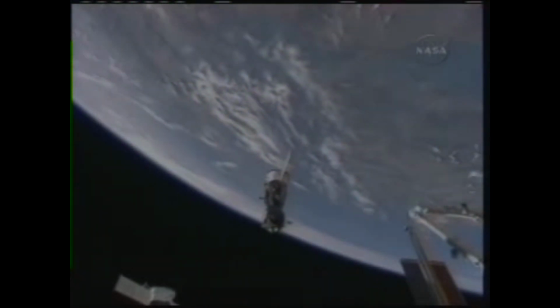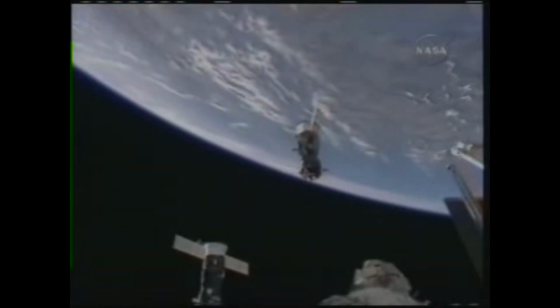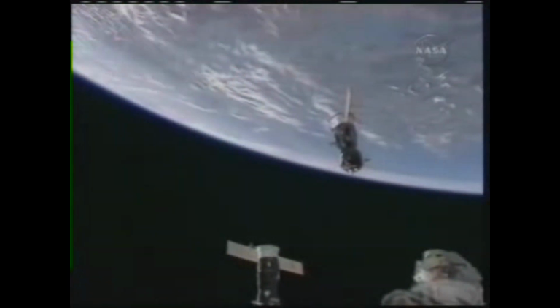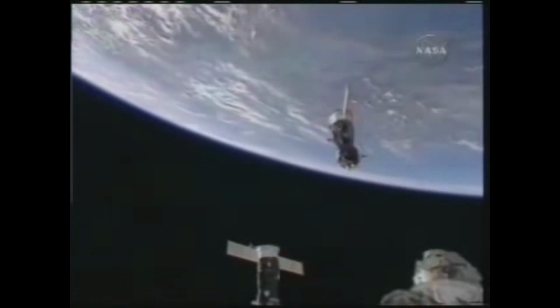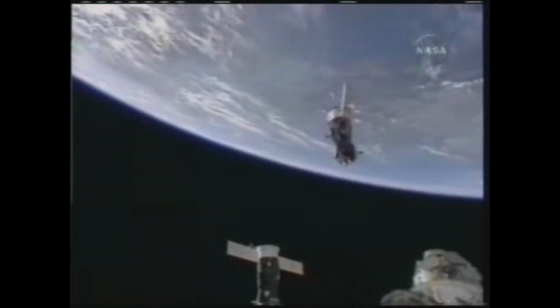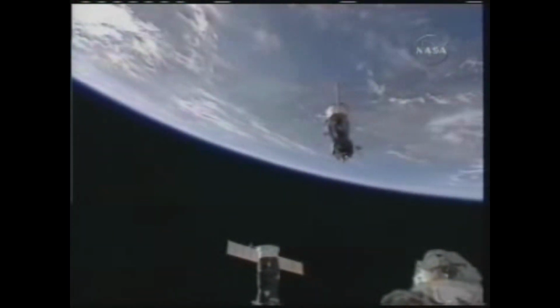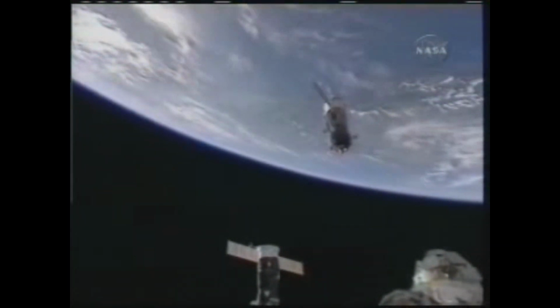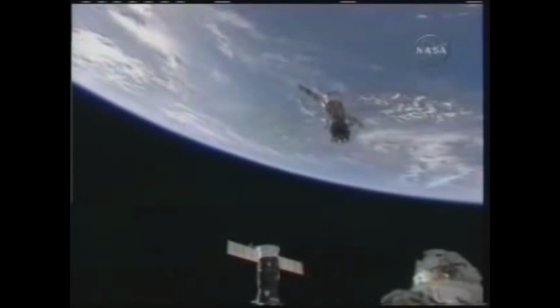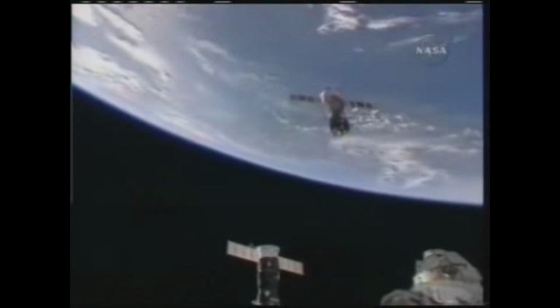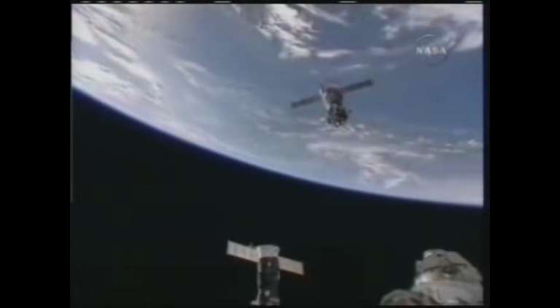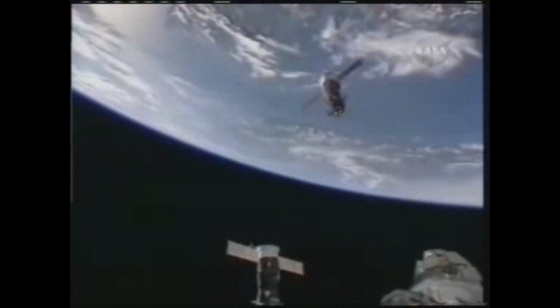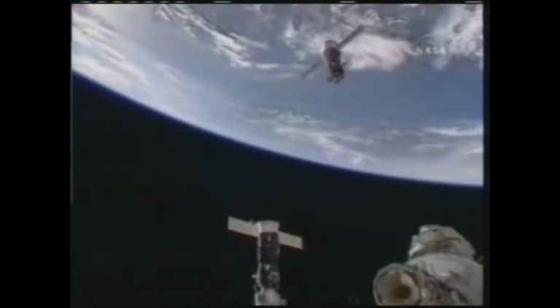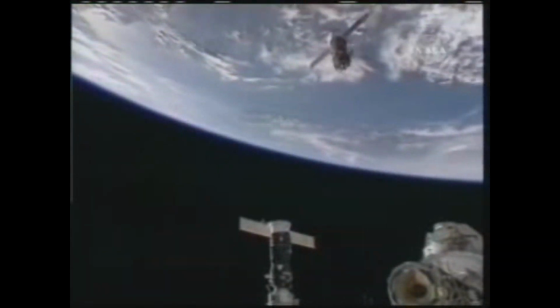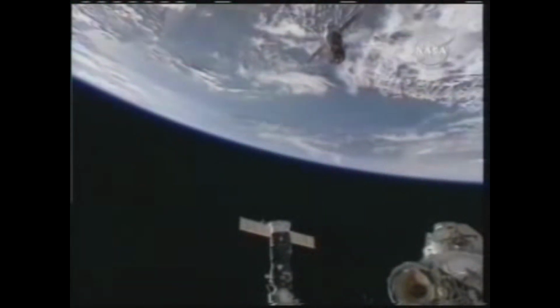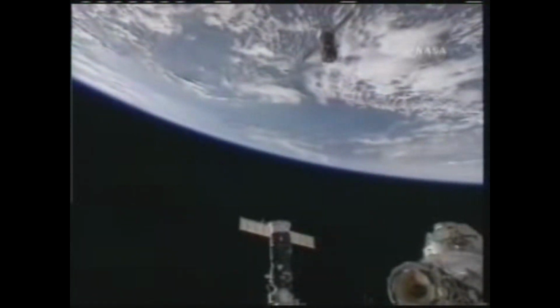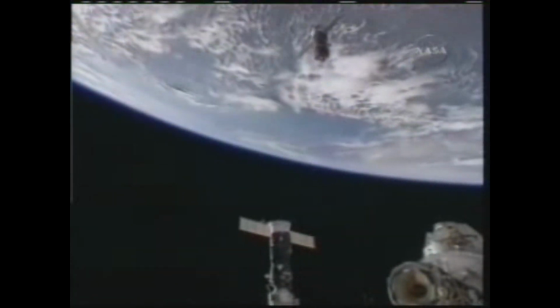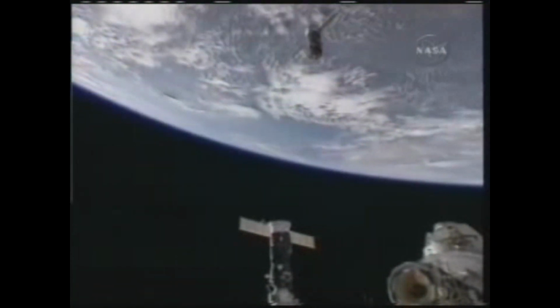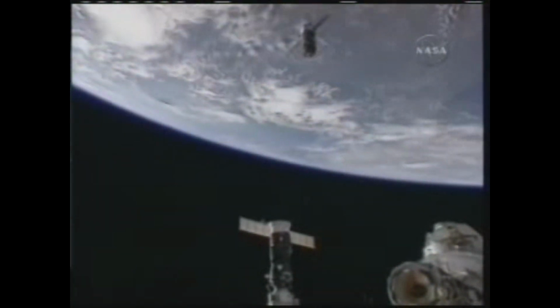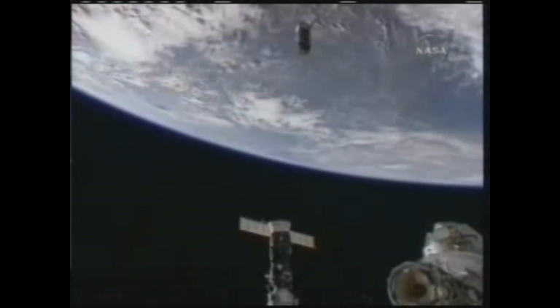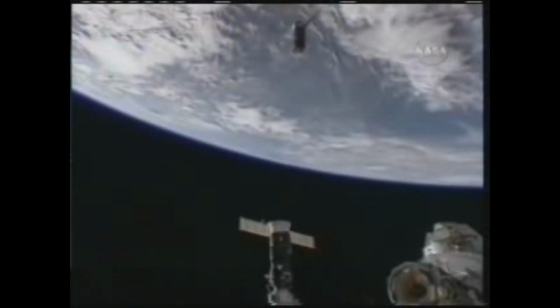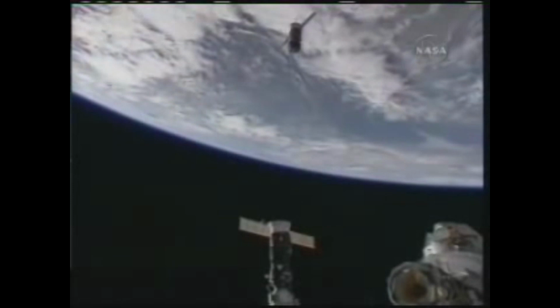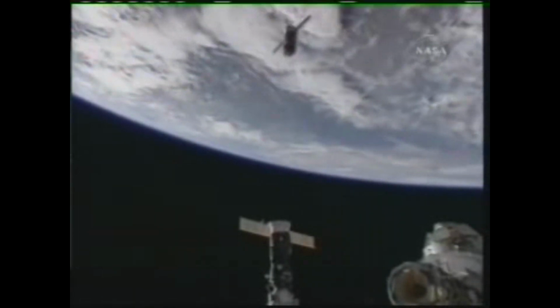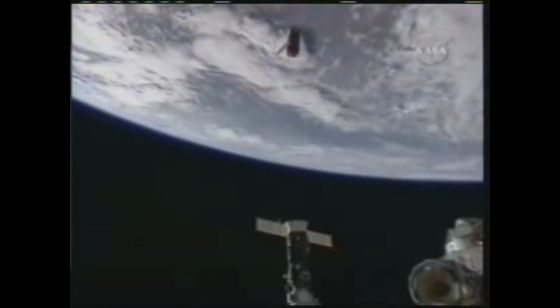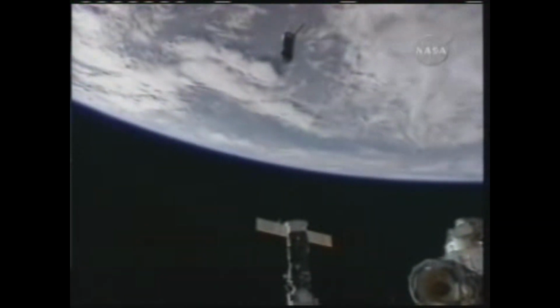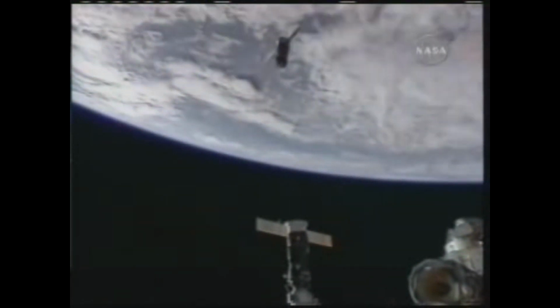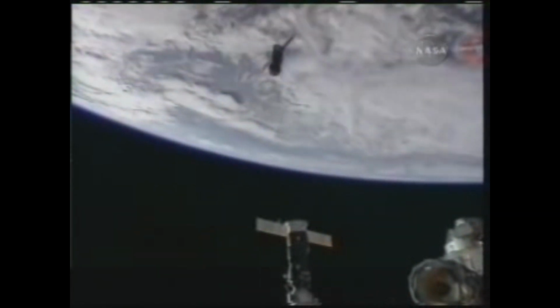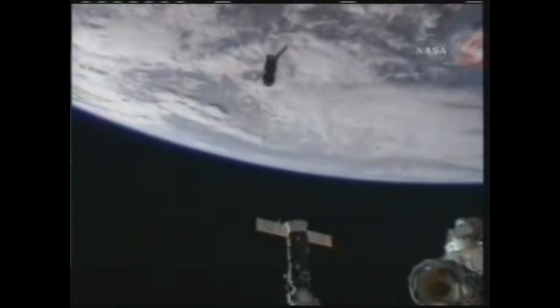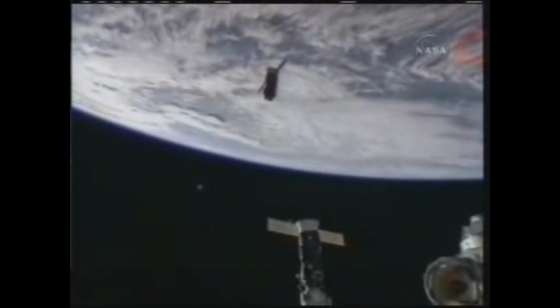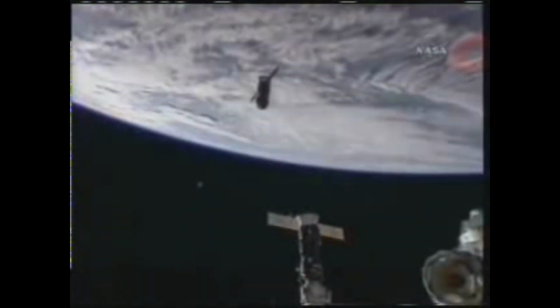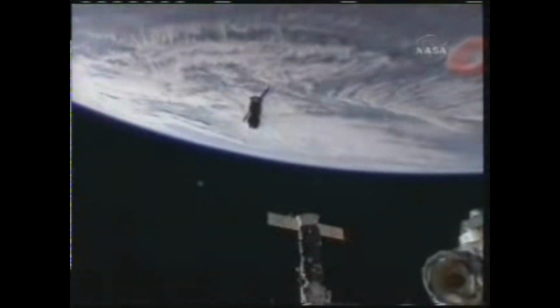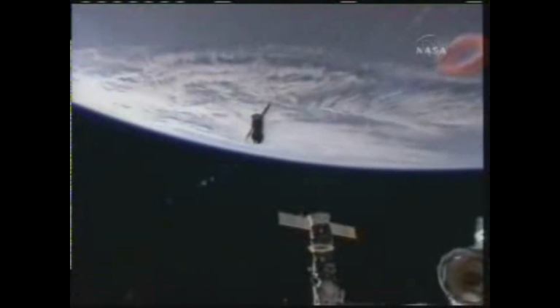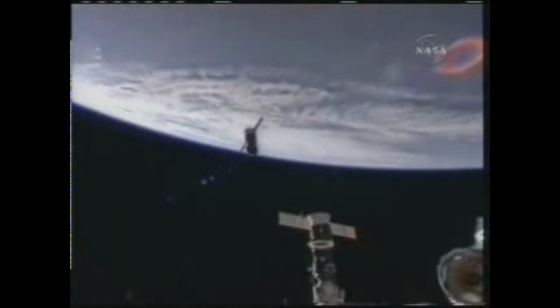On May 12th, 2010, Soyuz TMA-17 was relocated from the nadir port of the Zvezda module to make way for the Rassvet module coming up on STS-132.